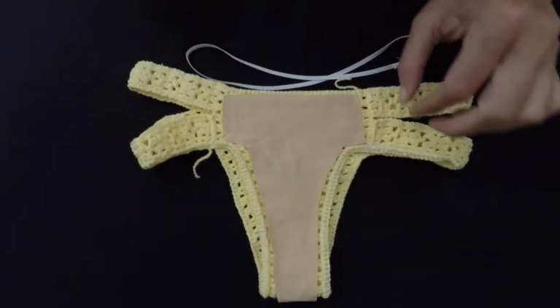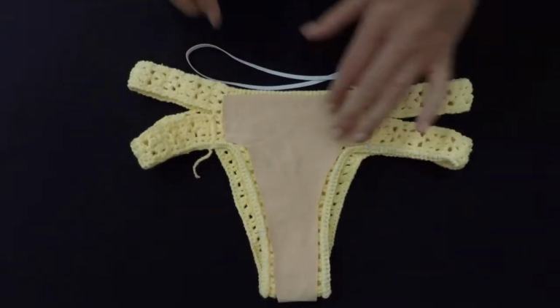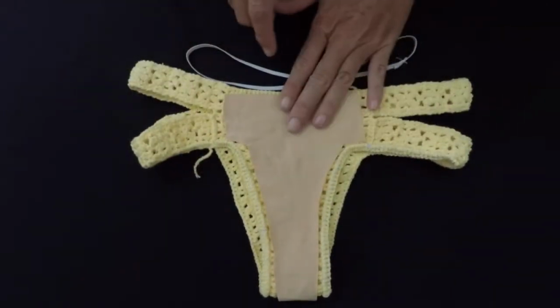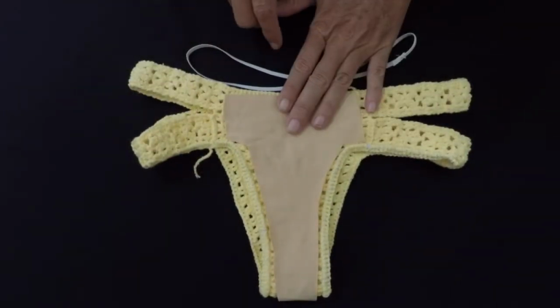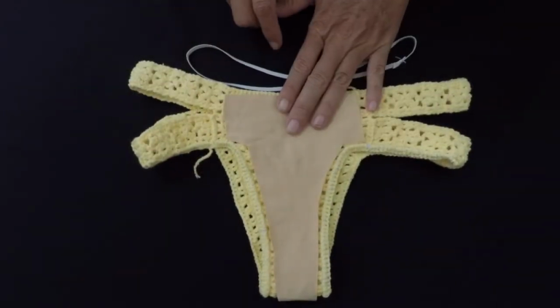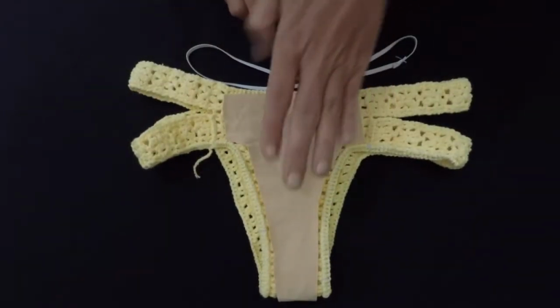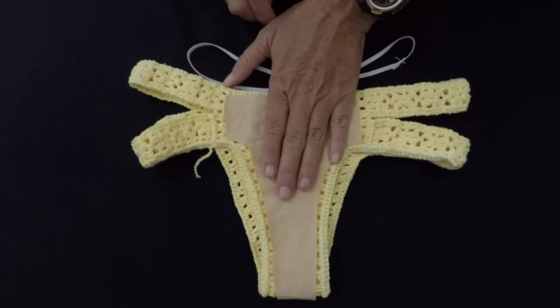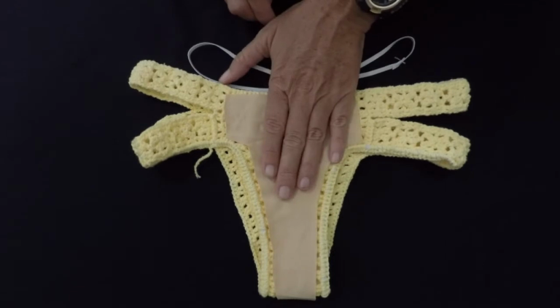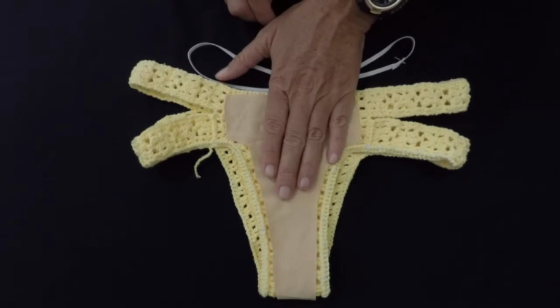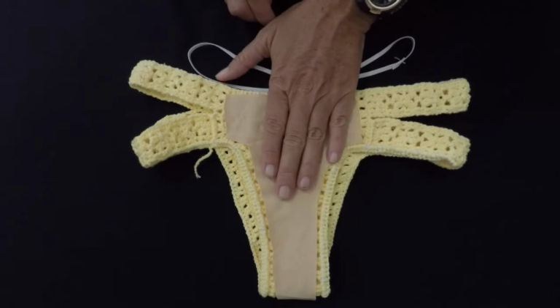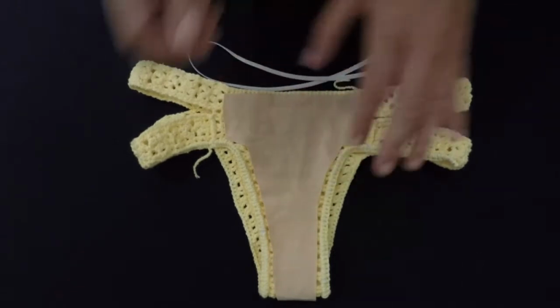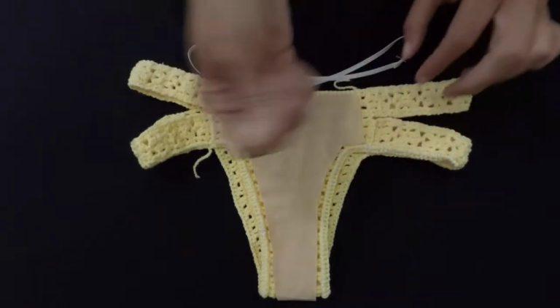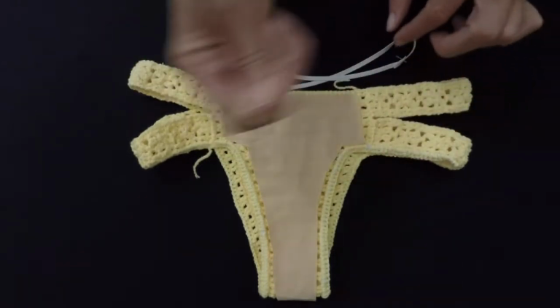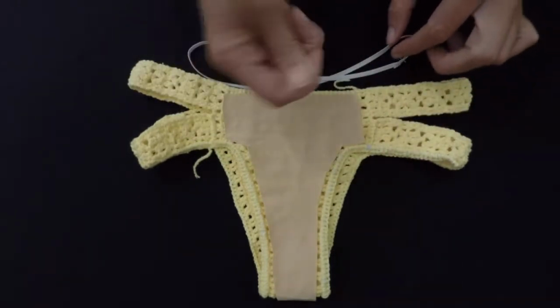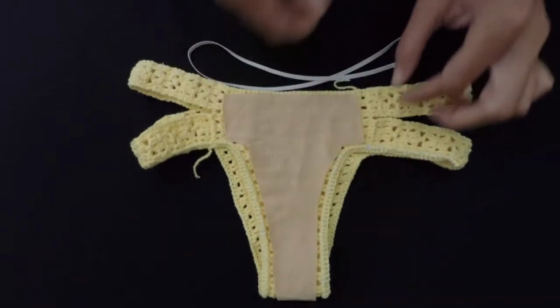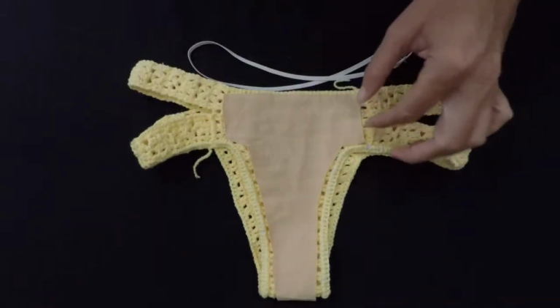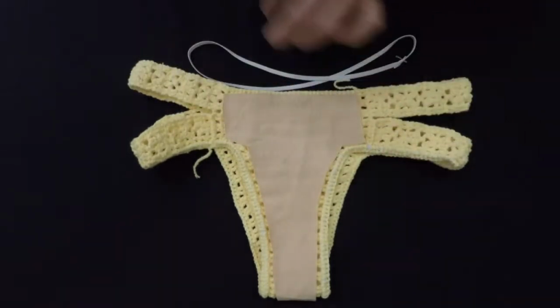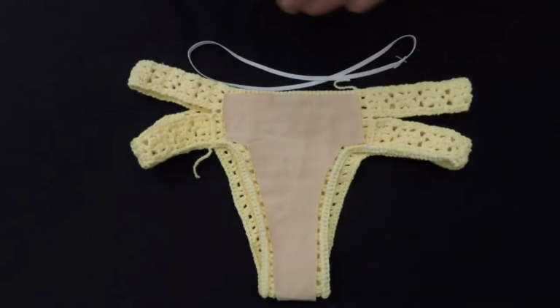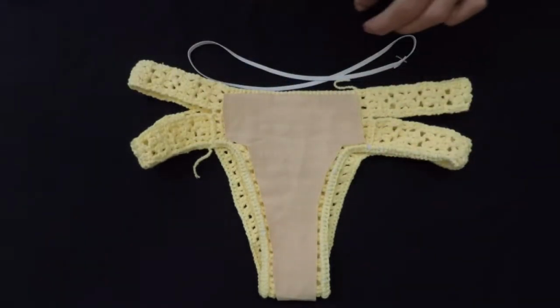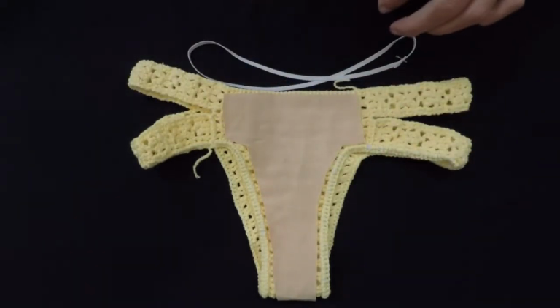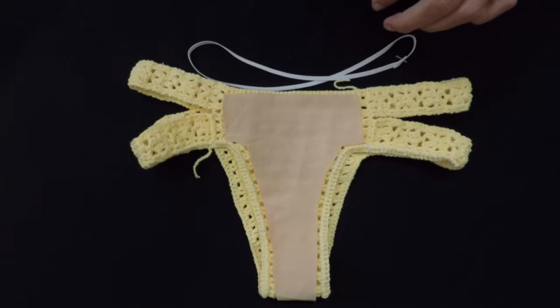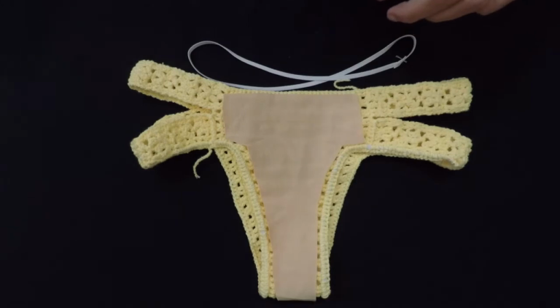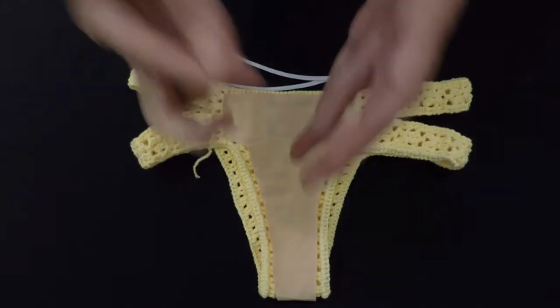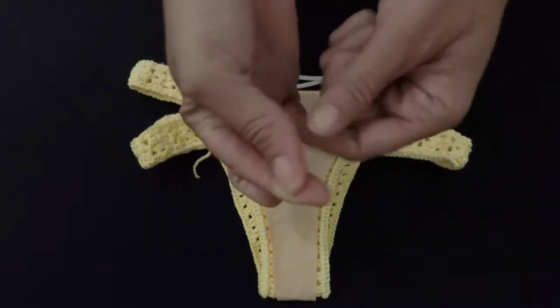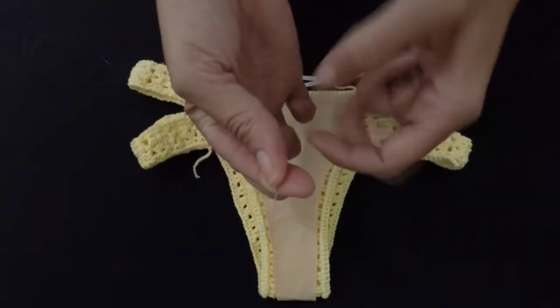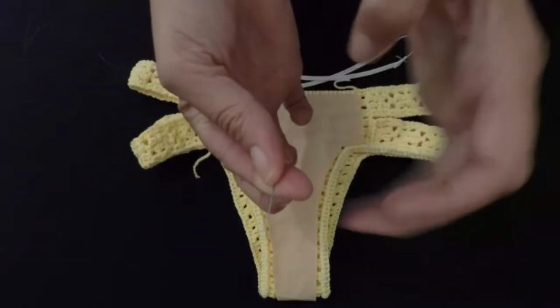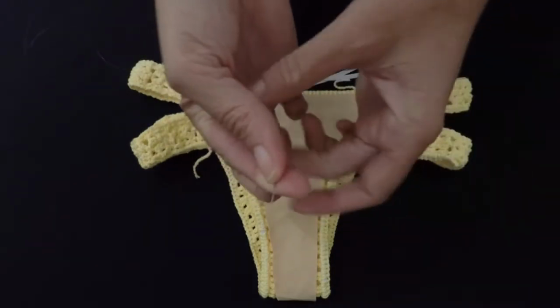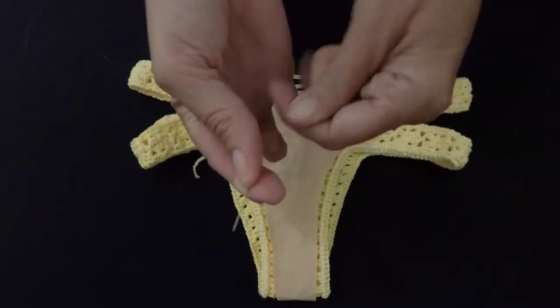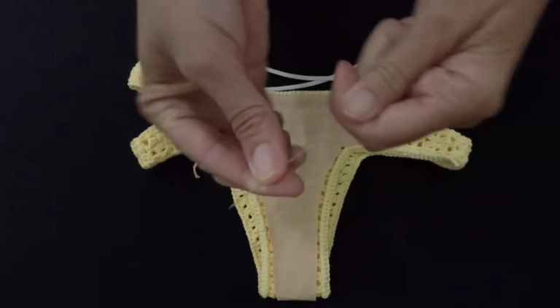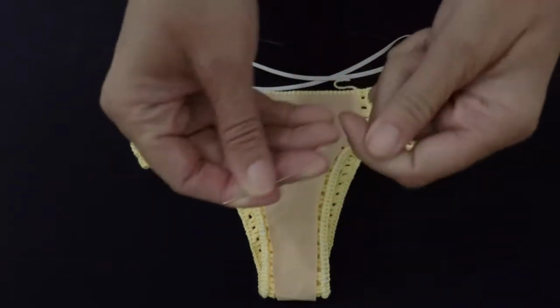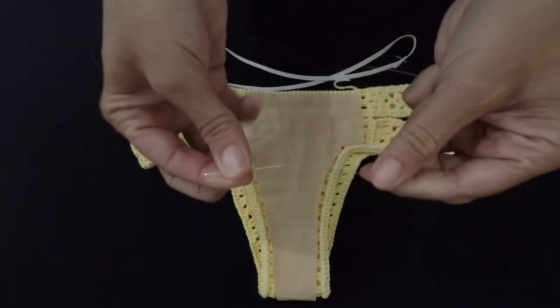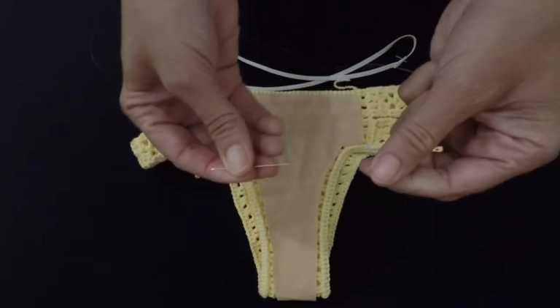And now I'm gonna stitch this by hand with normal stitching, with the needle. My needle is here — it's a very thin needle.